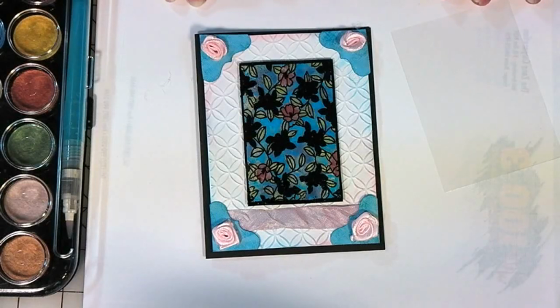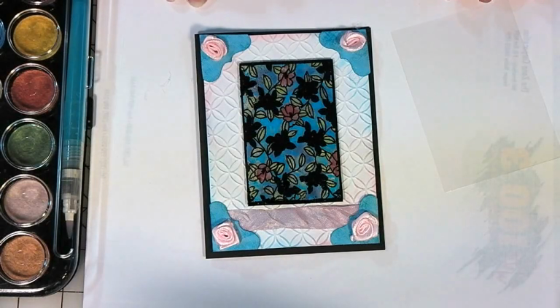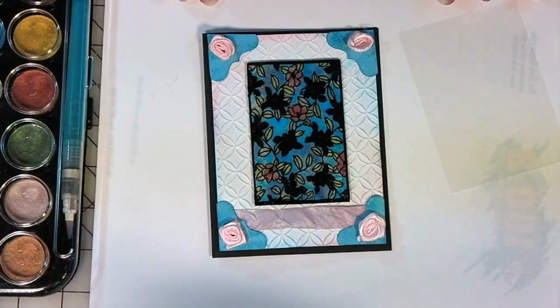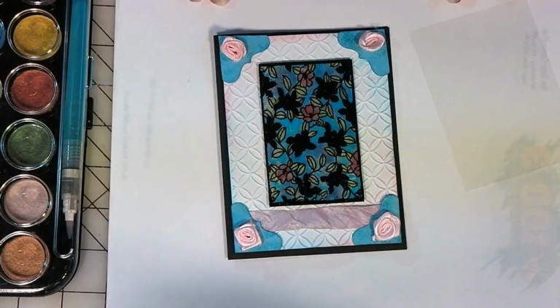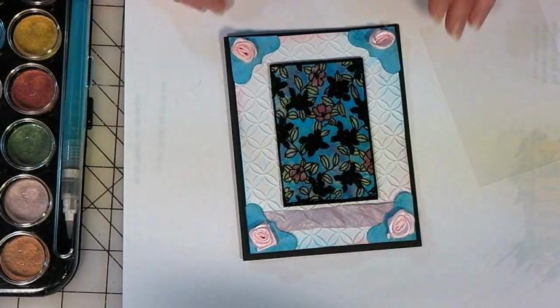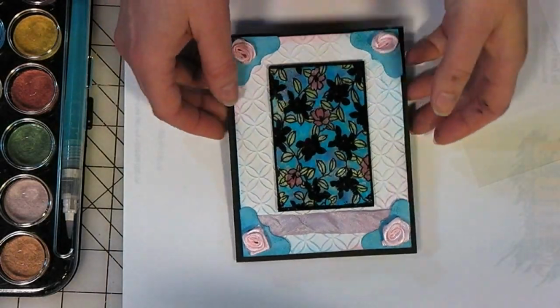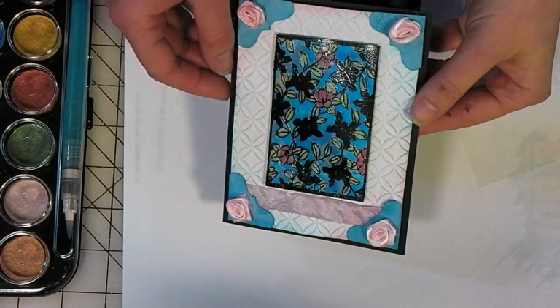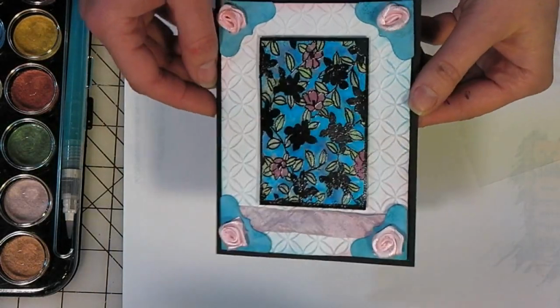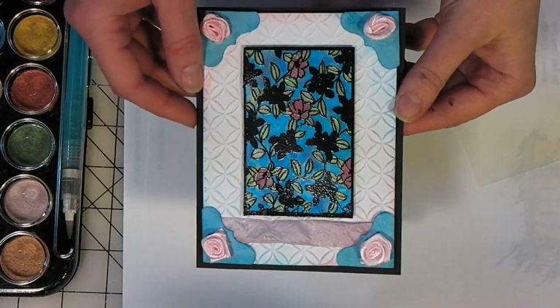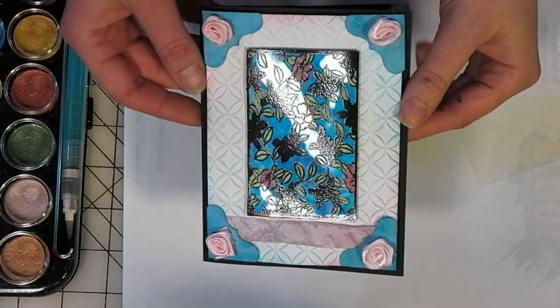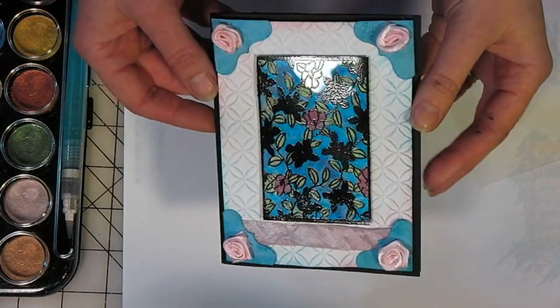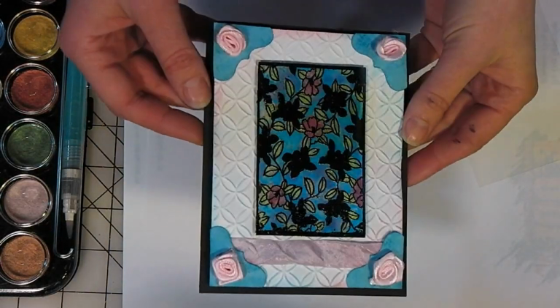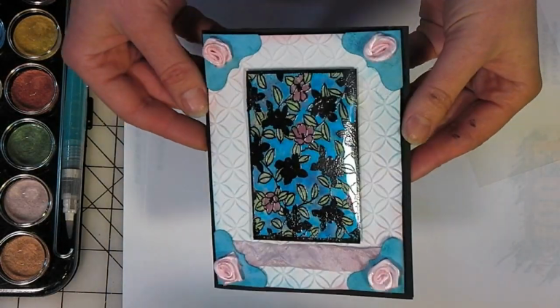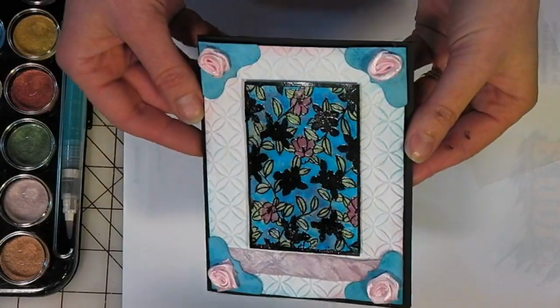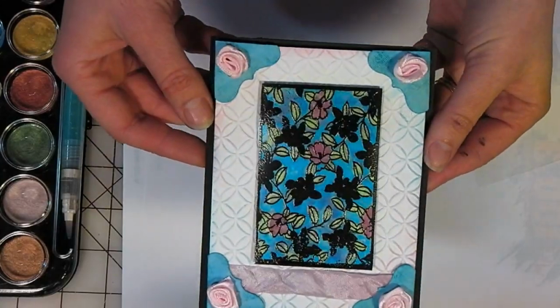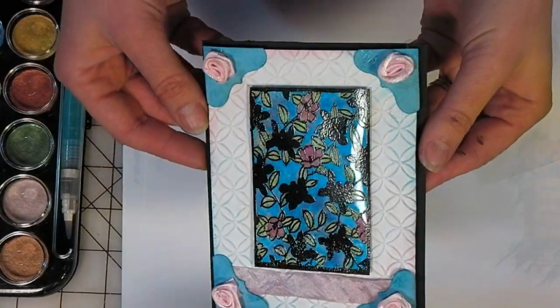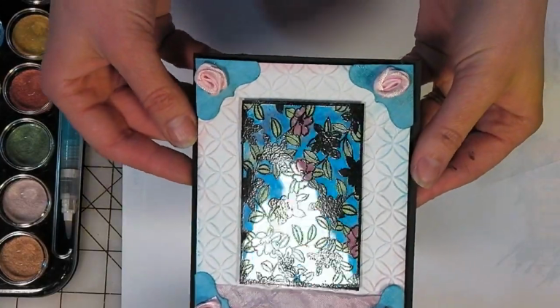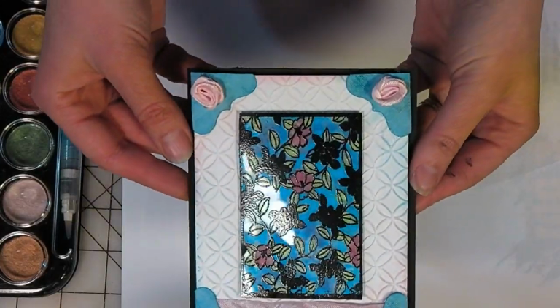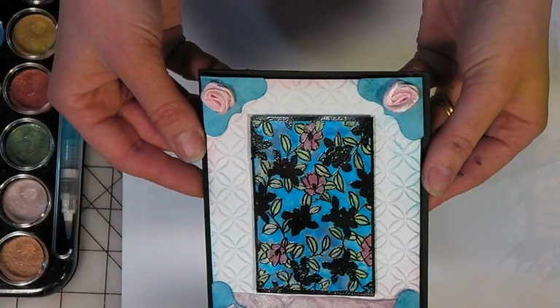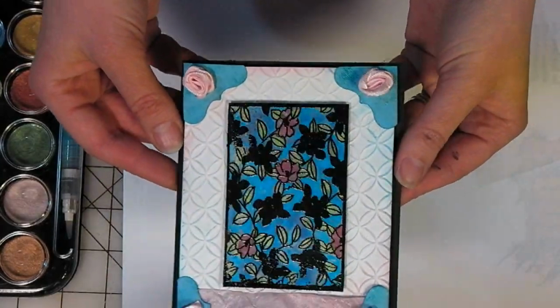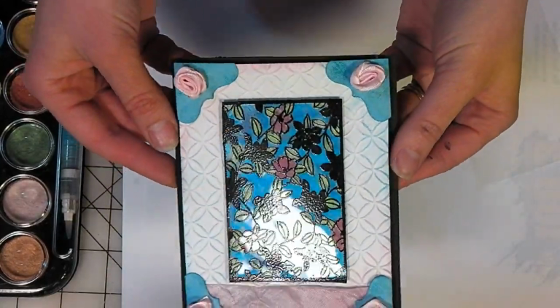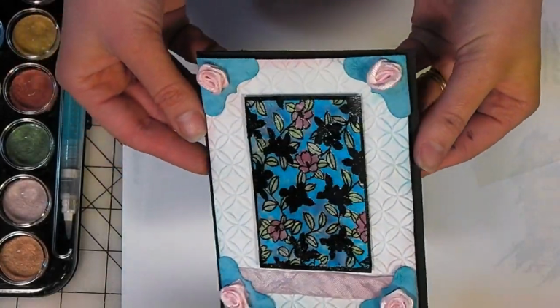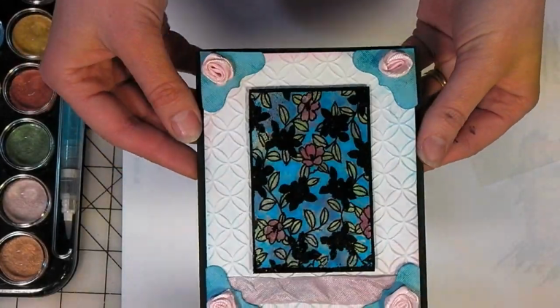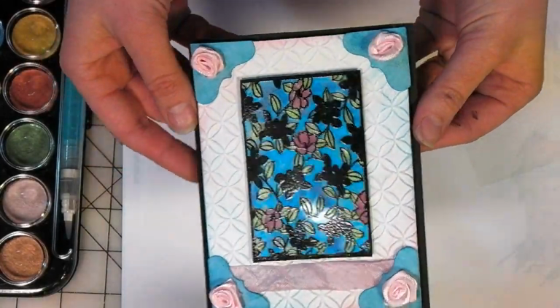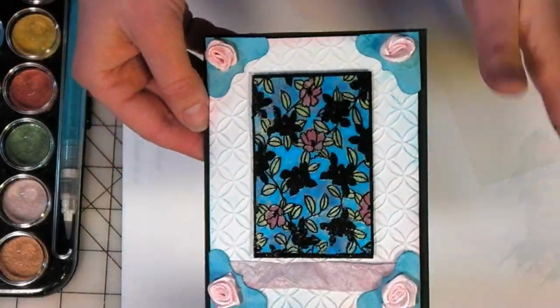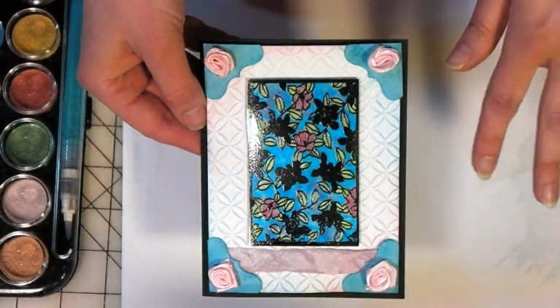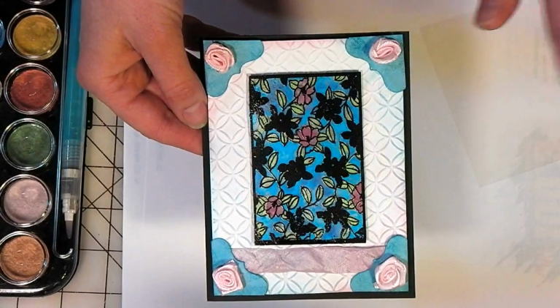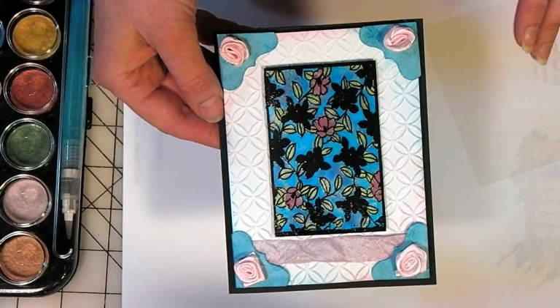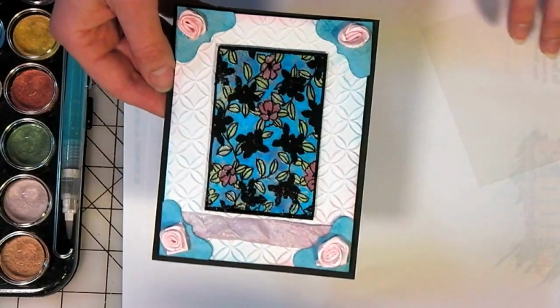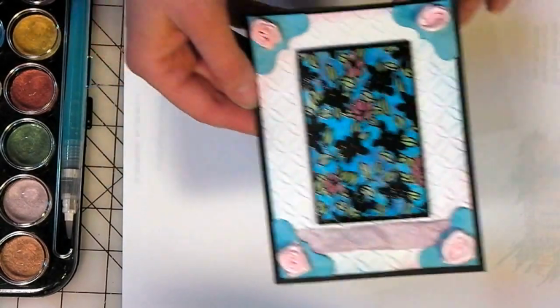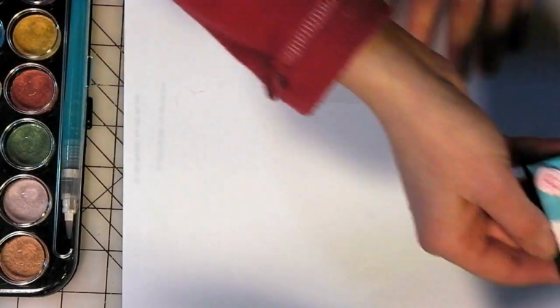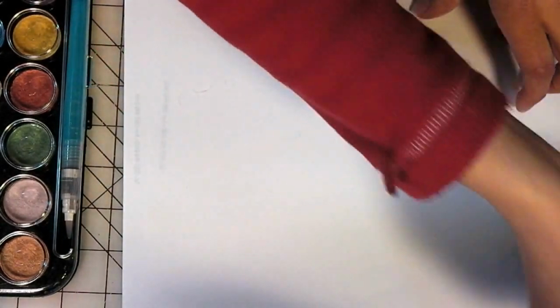Hey there, Lindsay here, The Frugal Crafter. Today I'm going to show you how to emboss on a transparency. See that? You get that really cool glossy stained glass look and it's really easy to do as long as you keep a few things in mind.